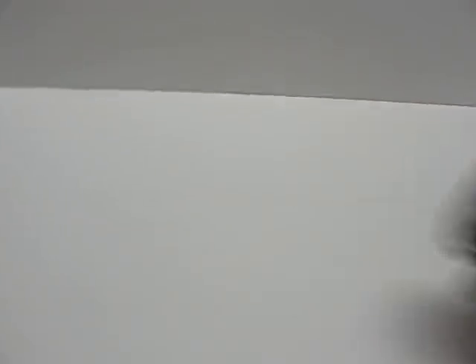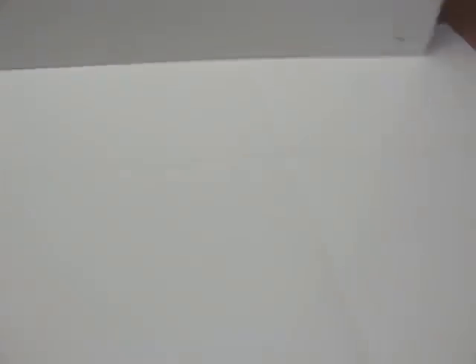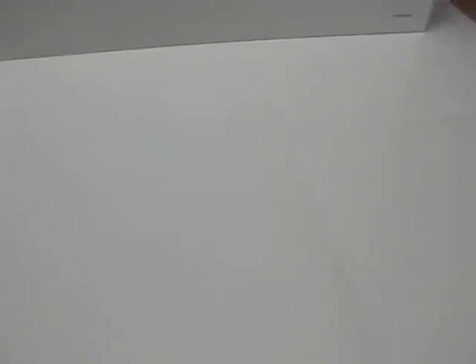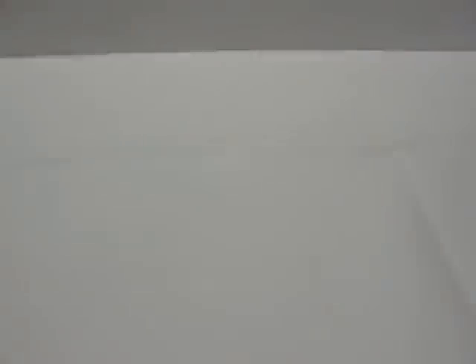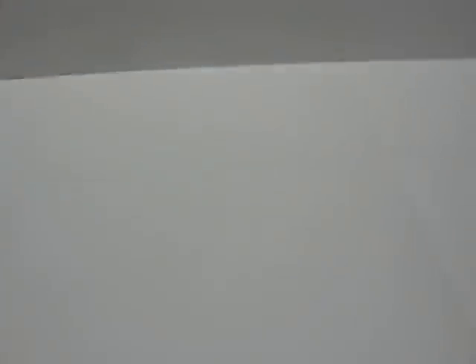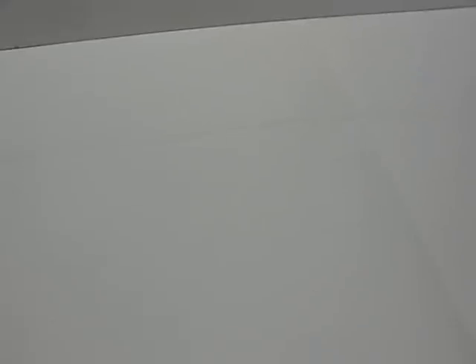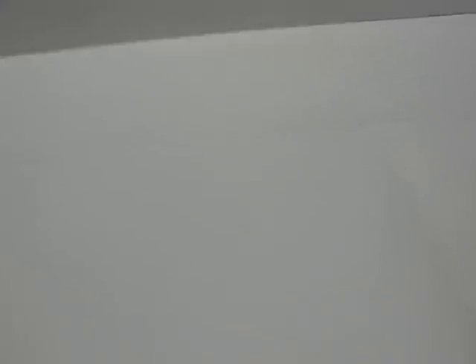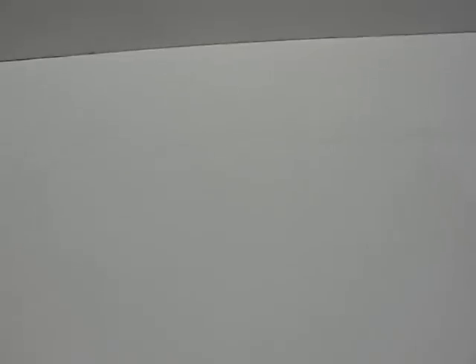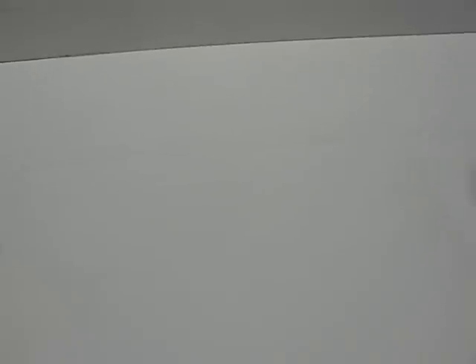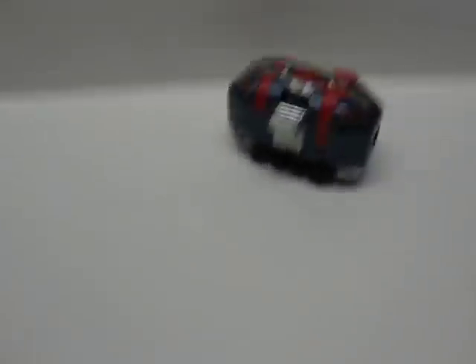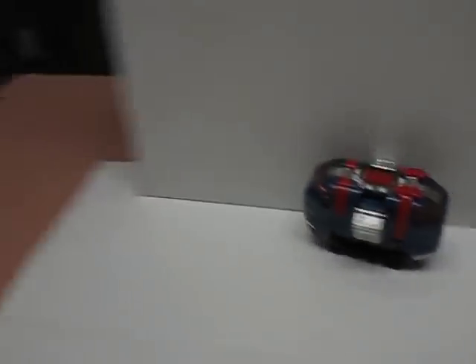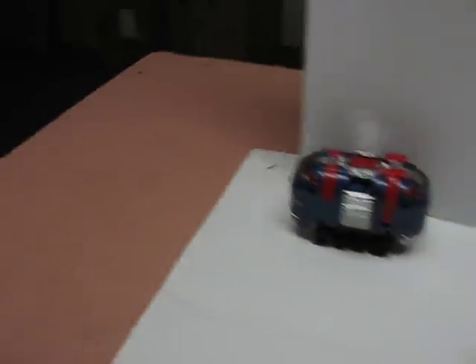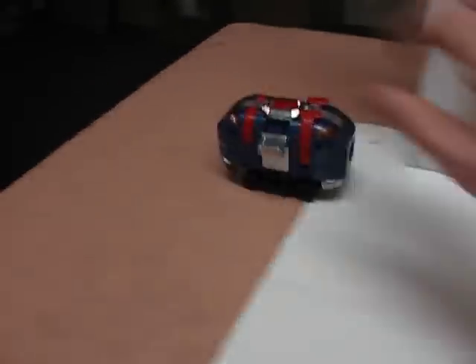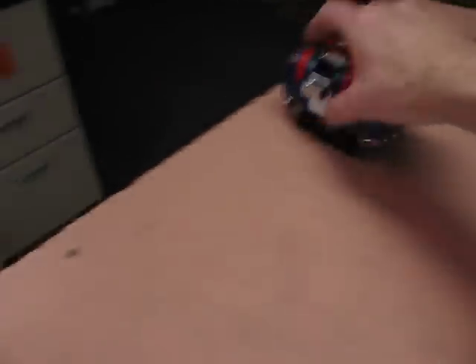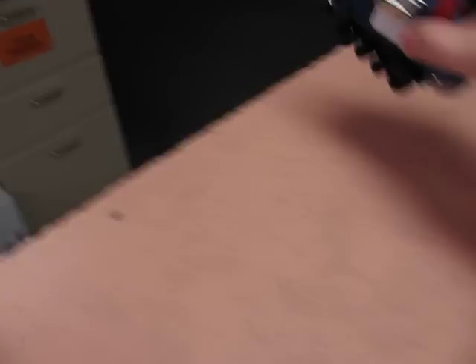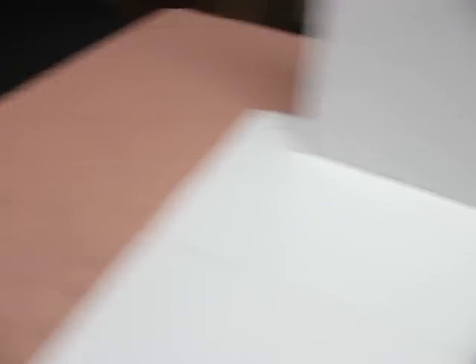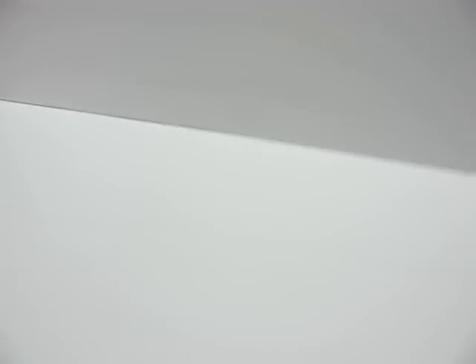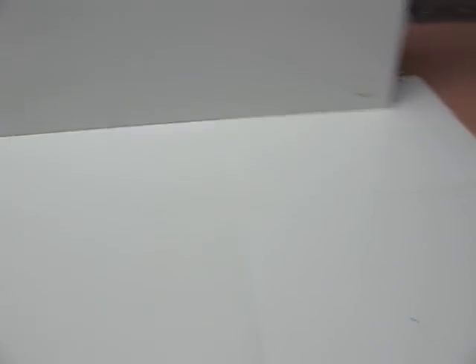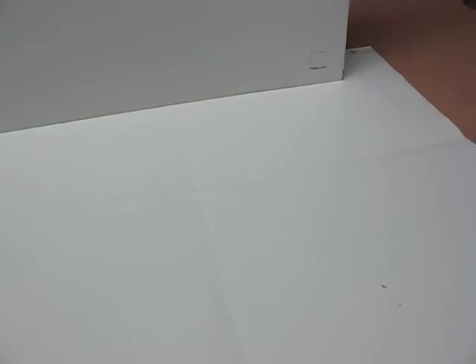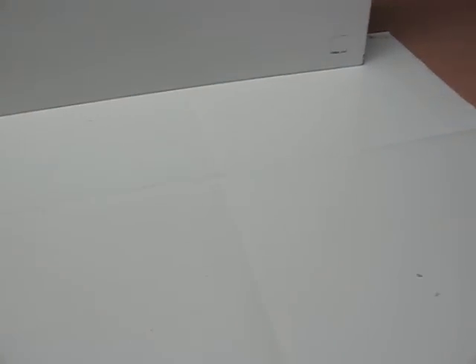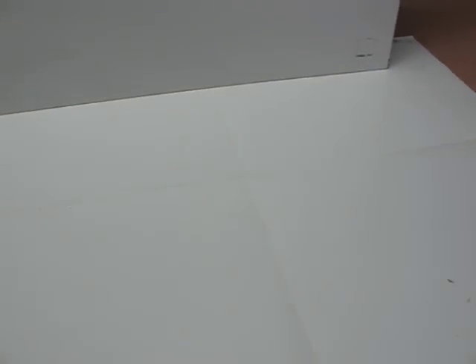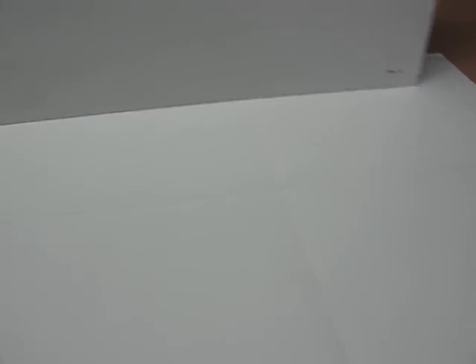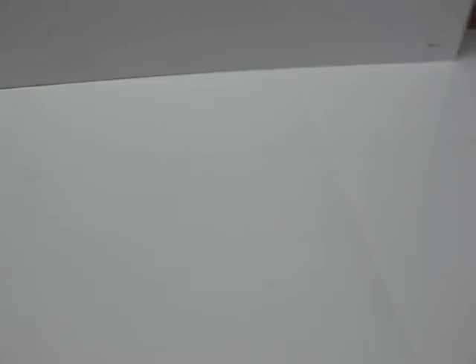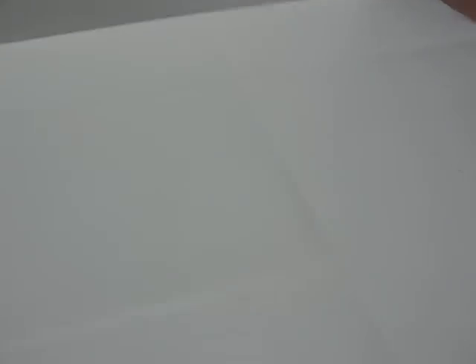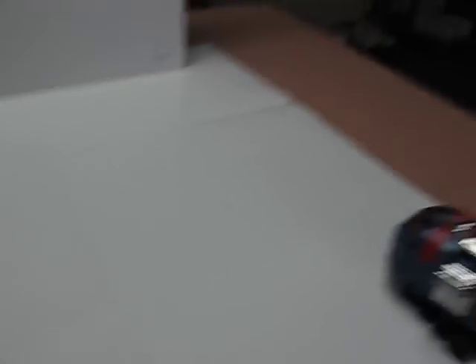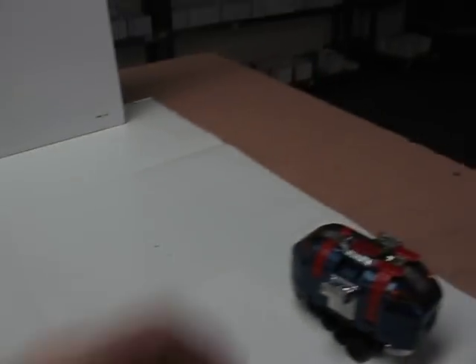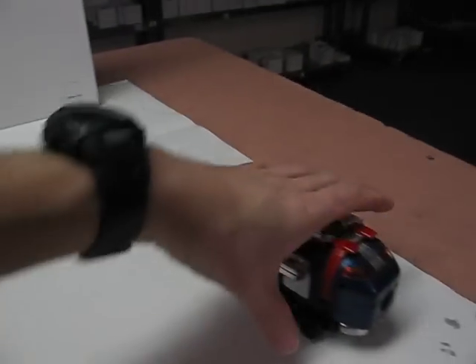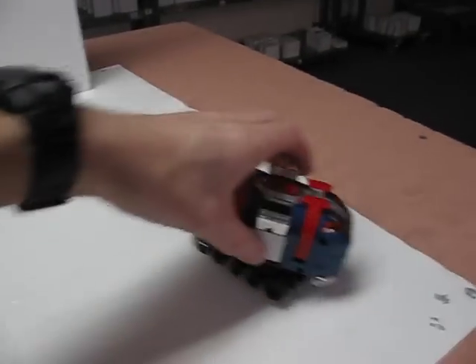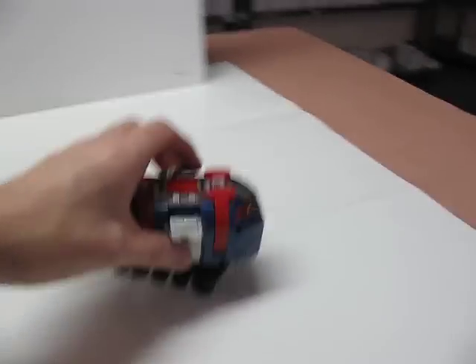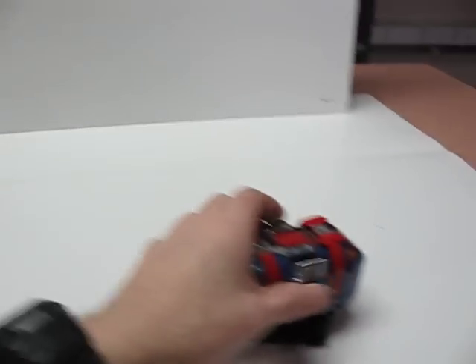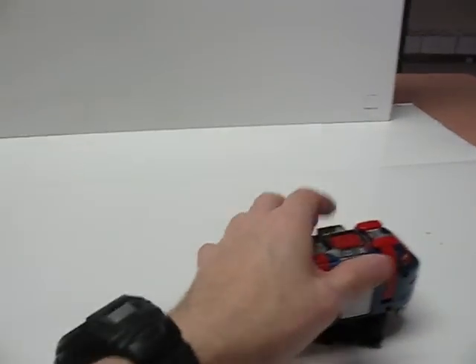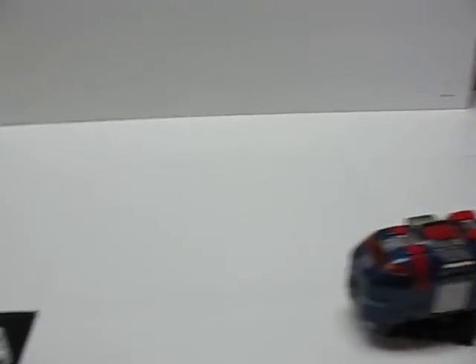Quite clever, Ellie. Of course, that's the only one that still works because these toys are still pretty old.